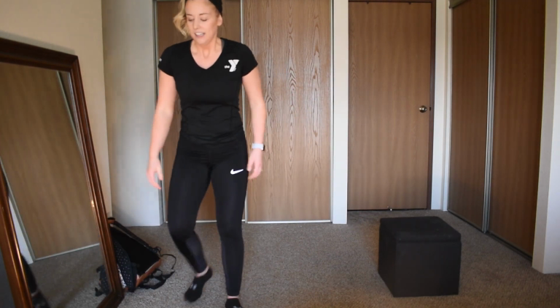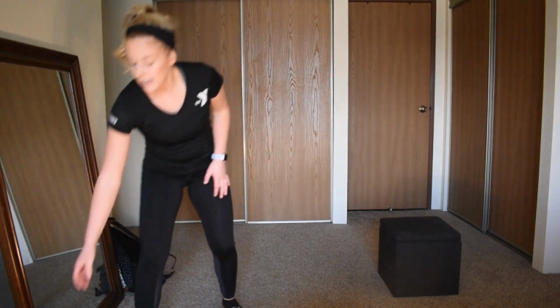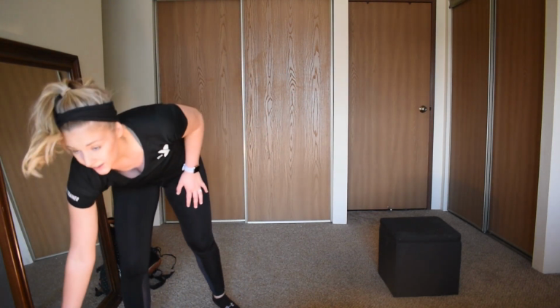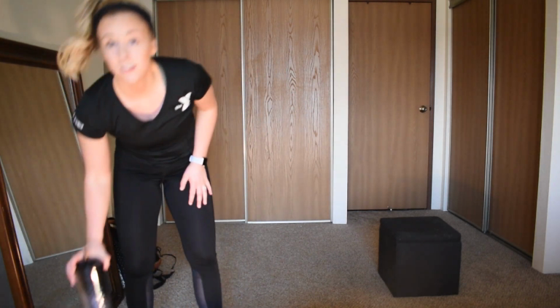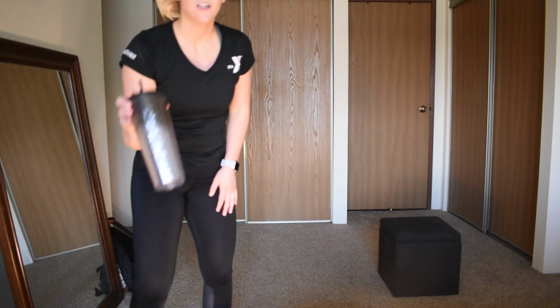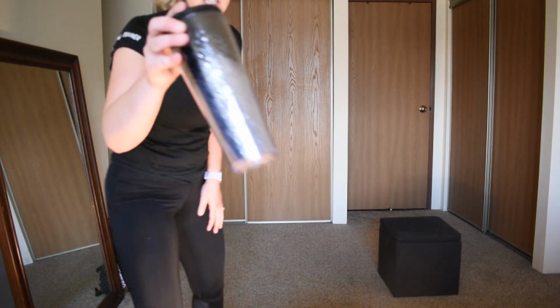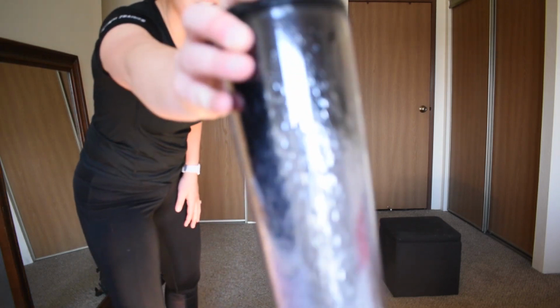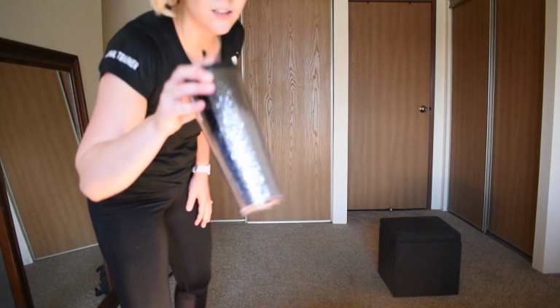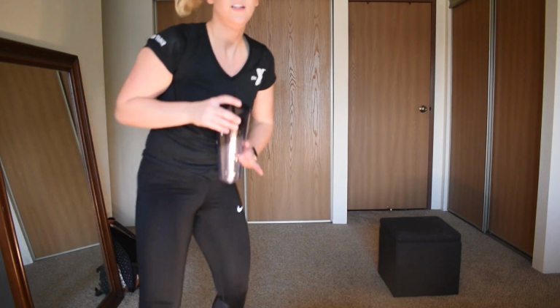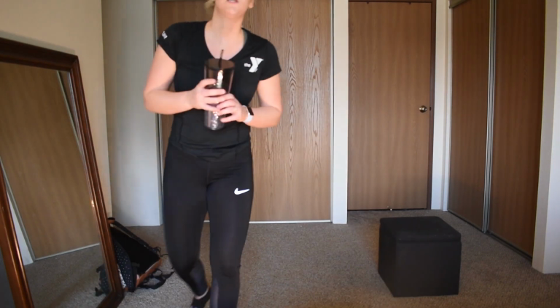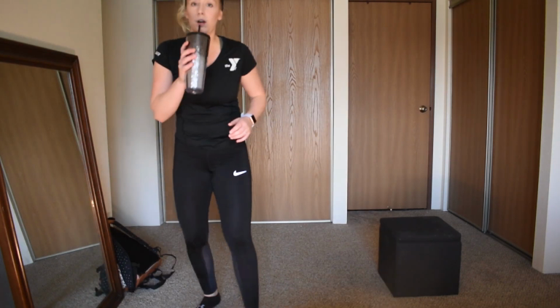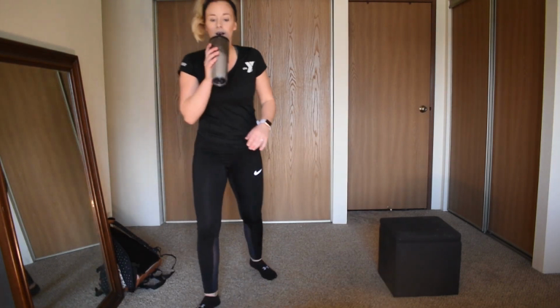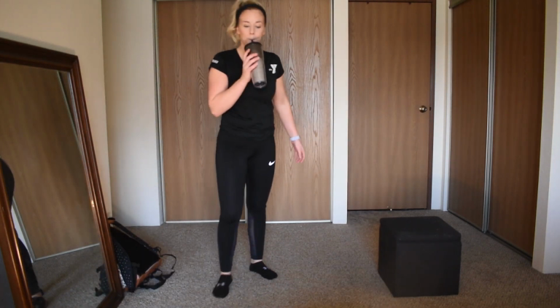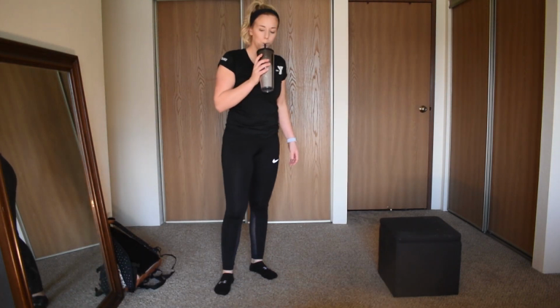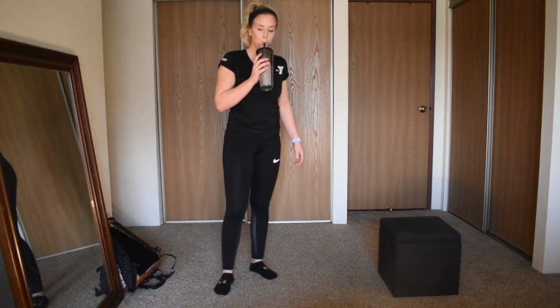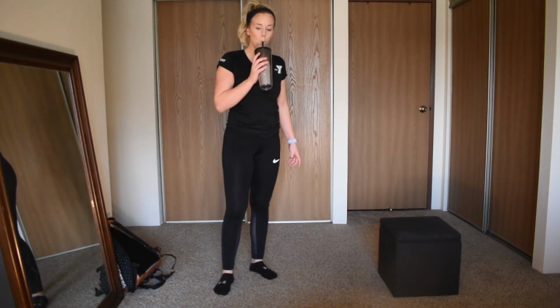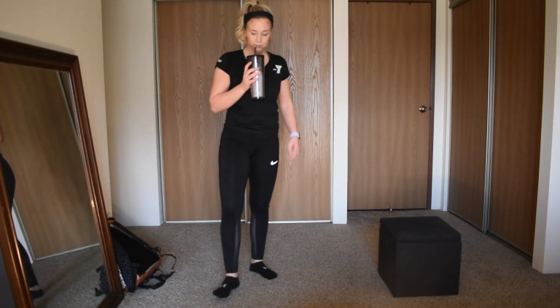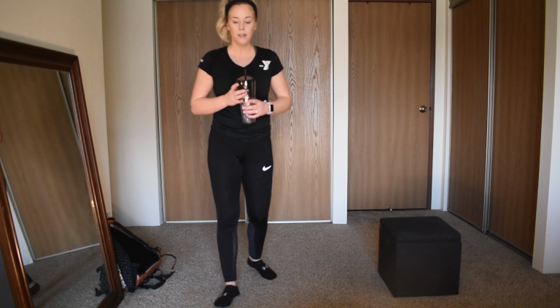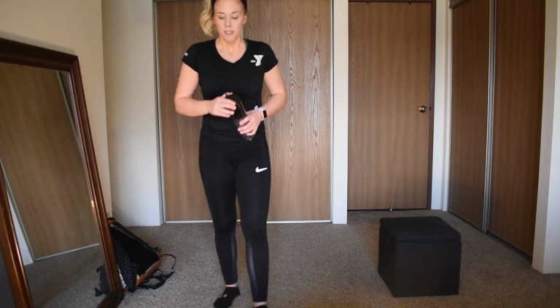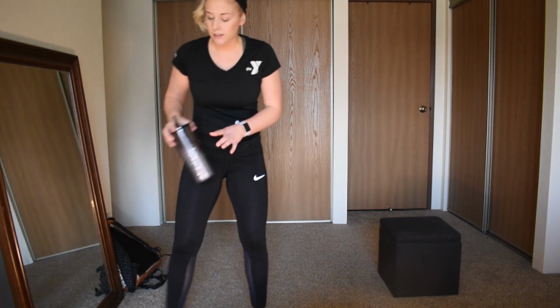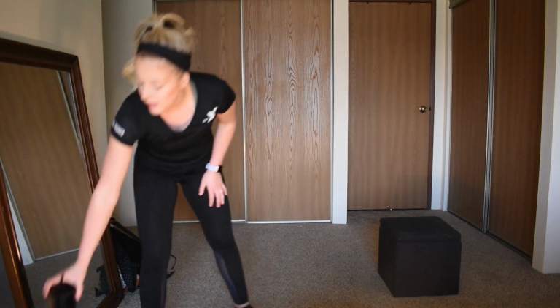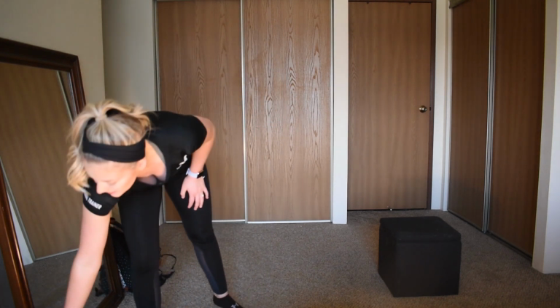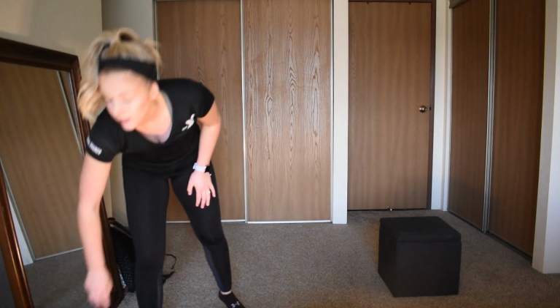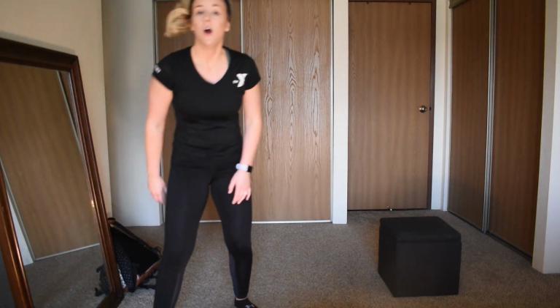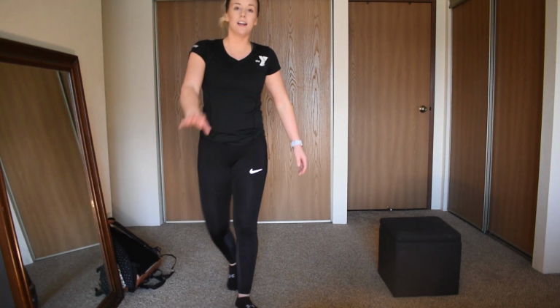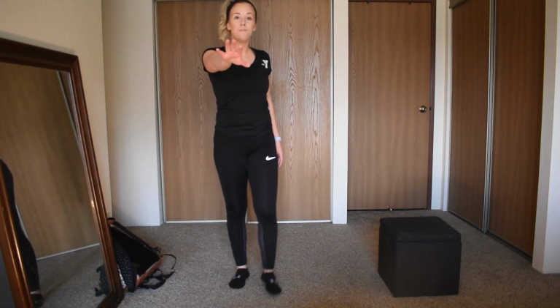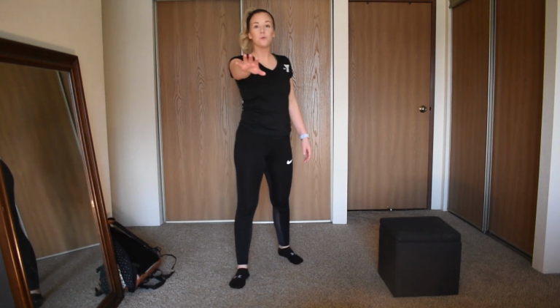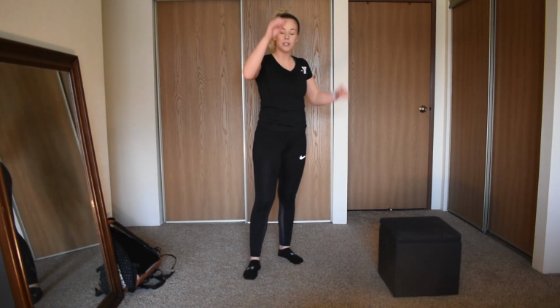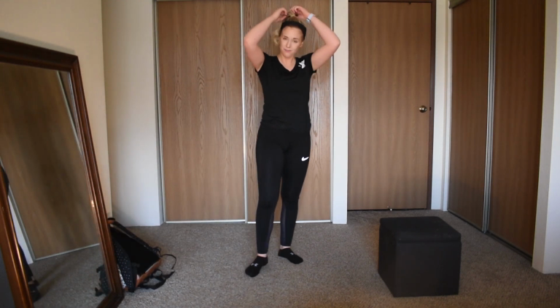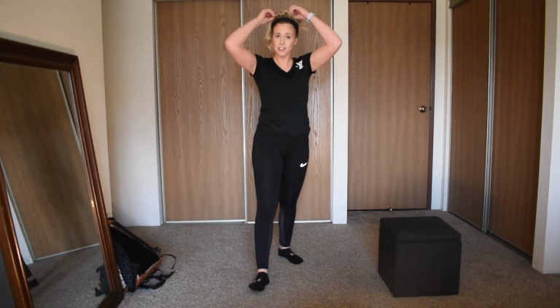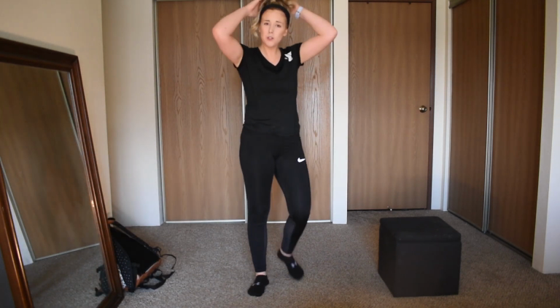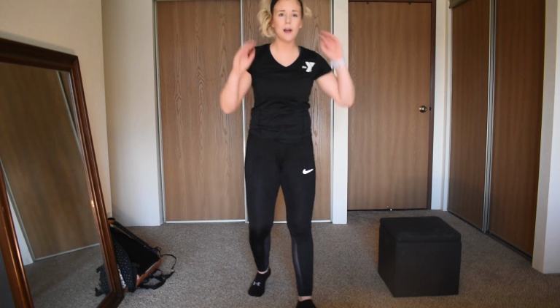Cheers! Quick sip of water — cheers to that. All right, our final round — let's do this right away, starting with bent over rows. Let's do it together as a team in 3, 2, 1.